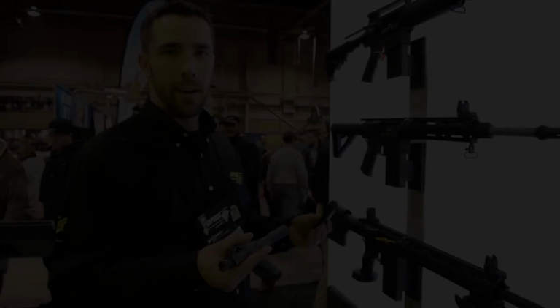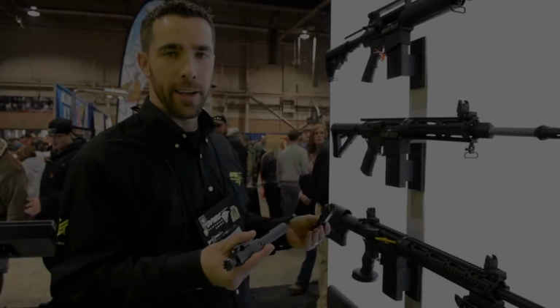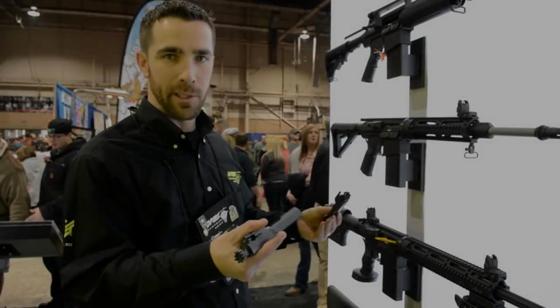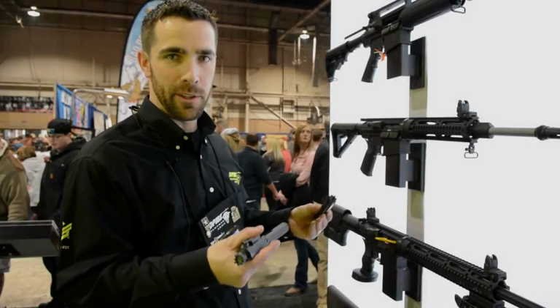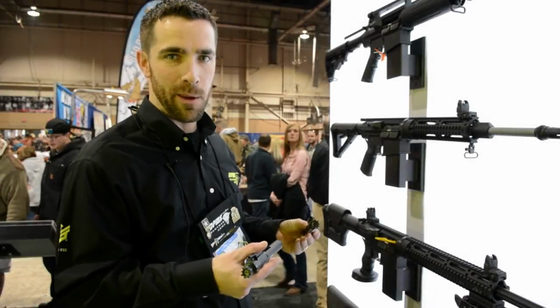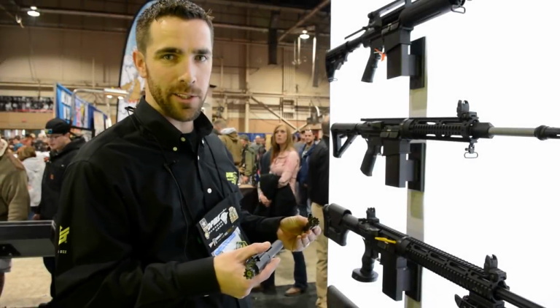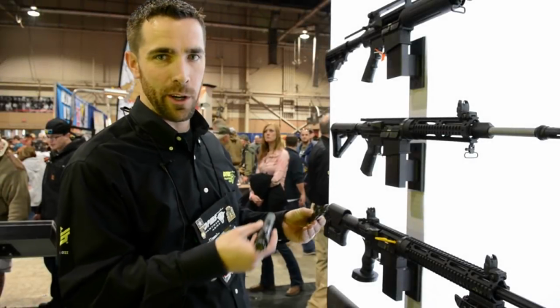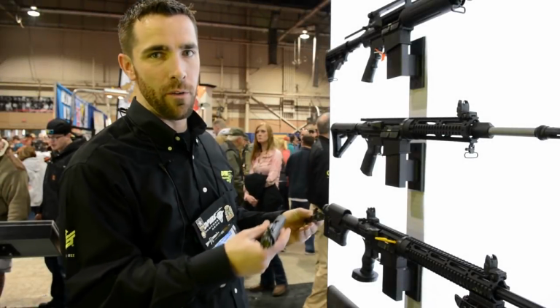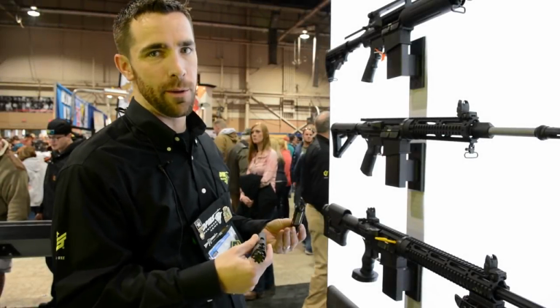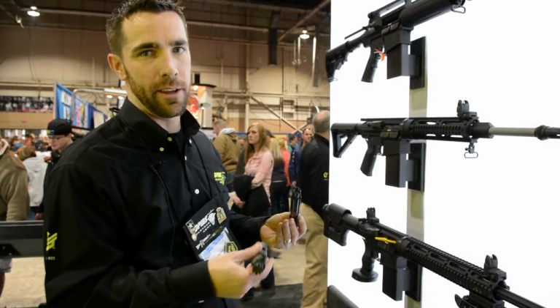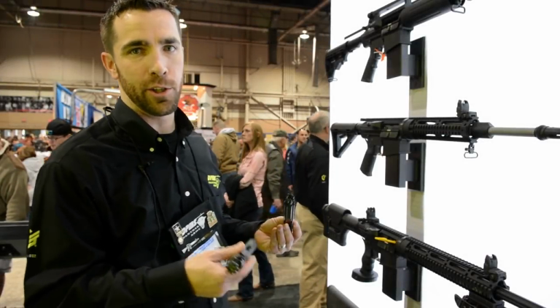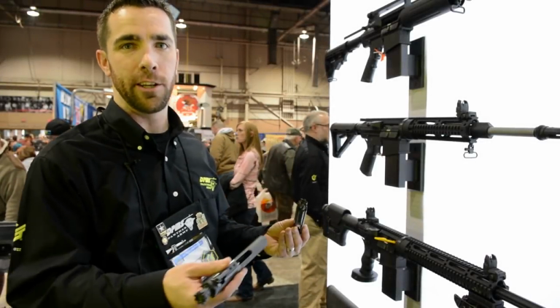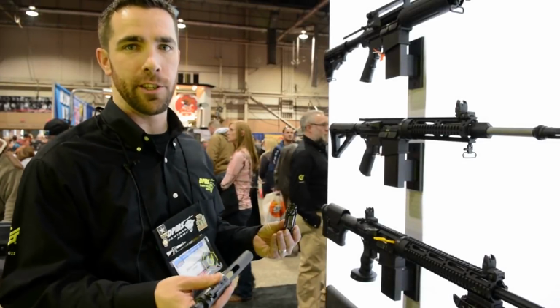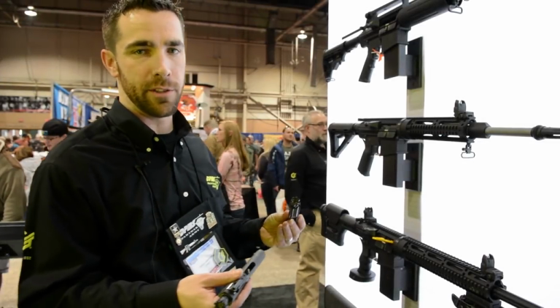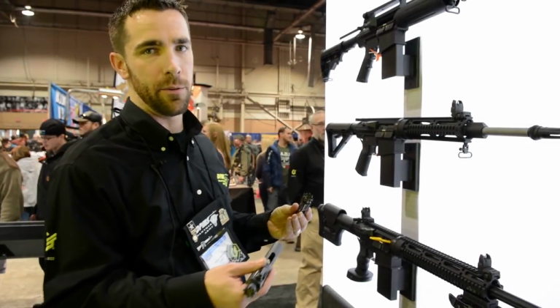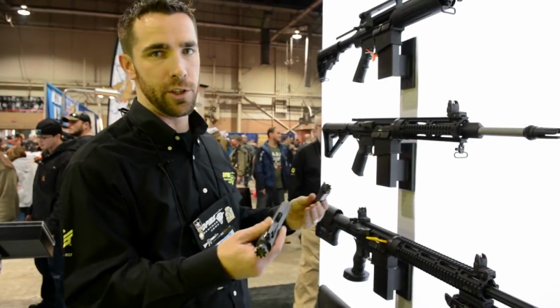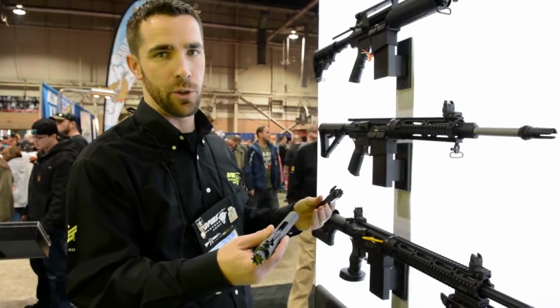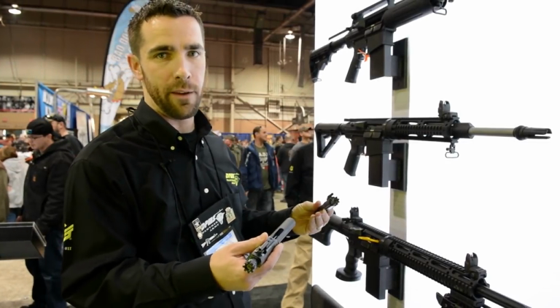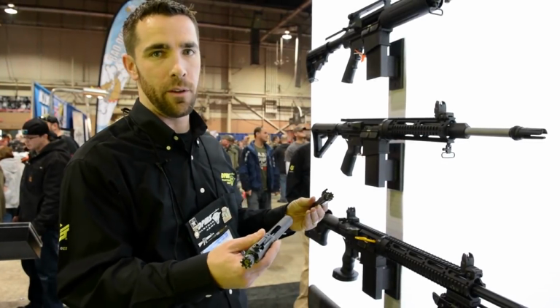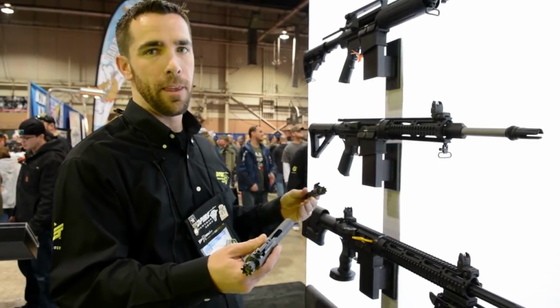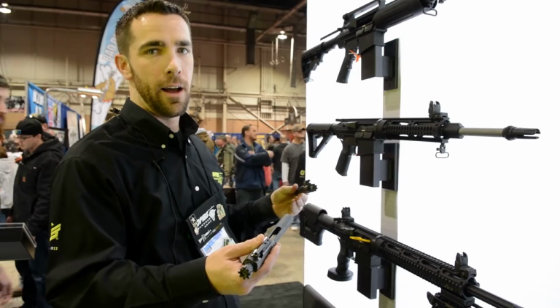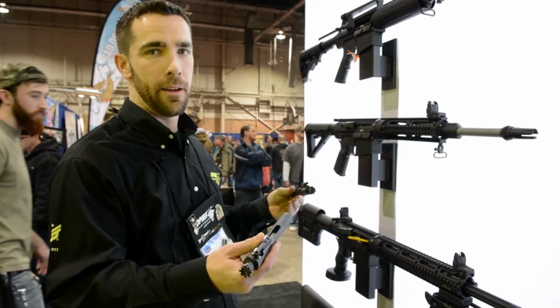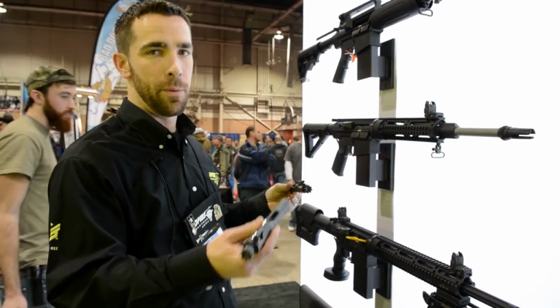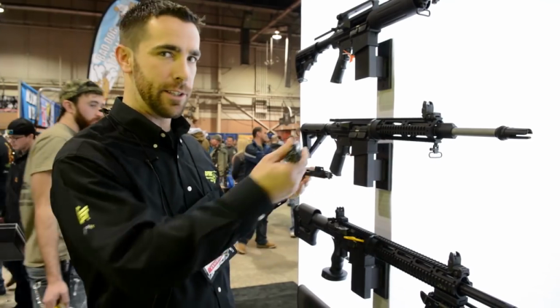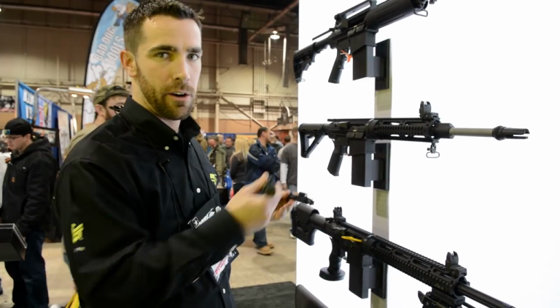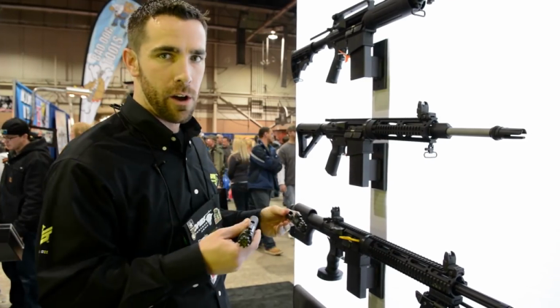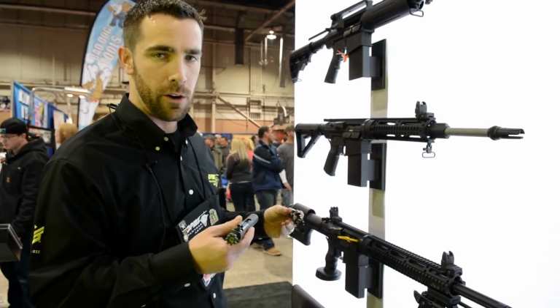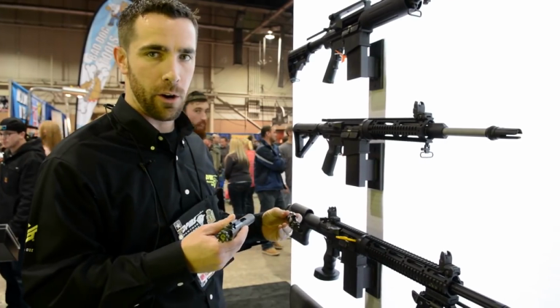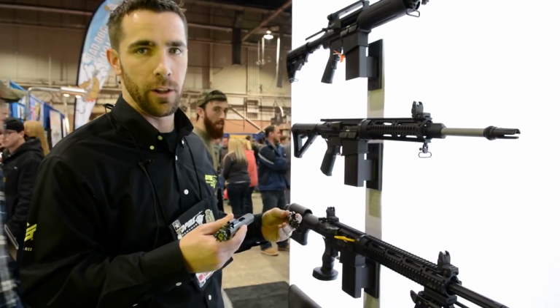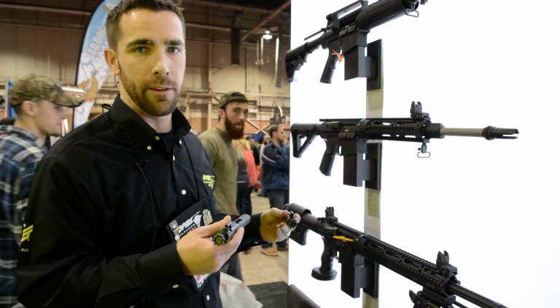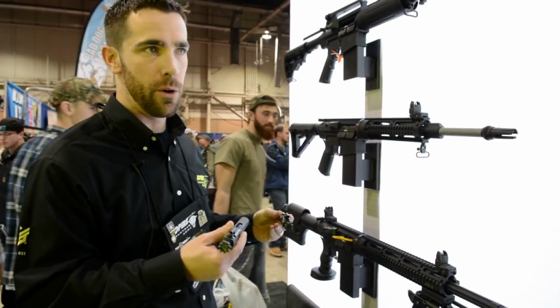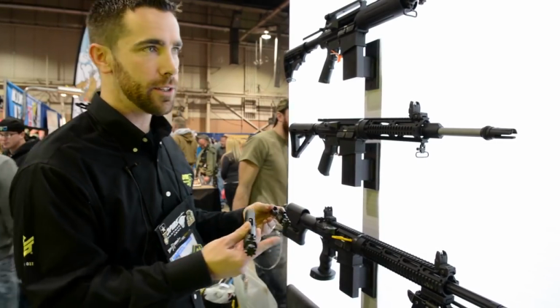I'm Dylan with DPMS. We're going to go over some of the other changes that we've seen with the G2 rifle replacing our current line of .308s.